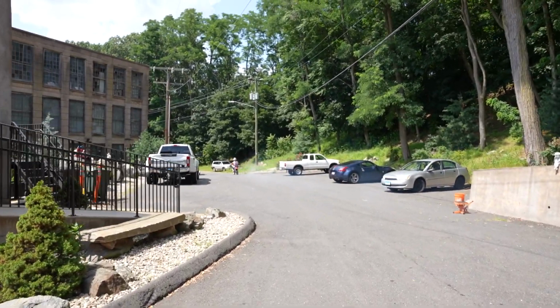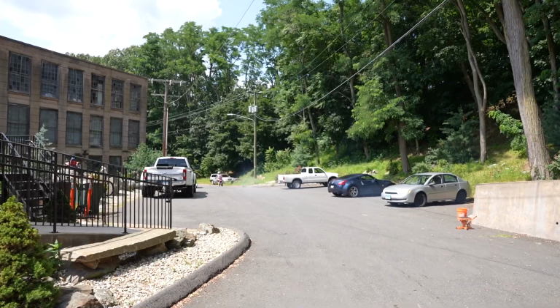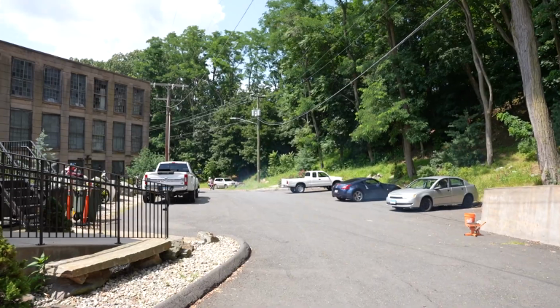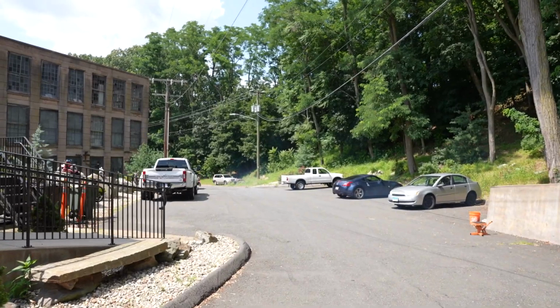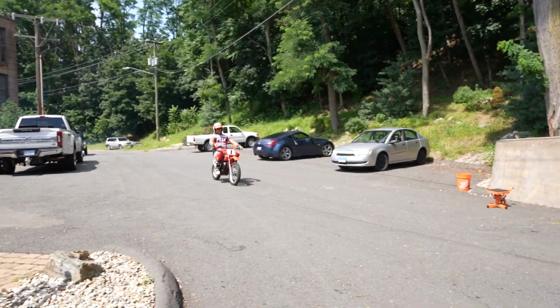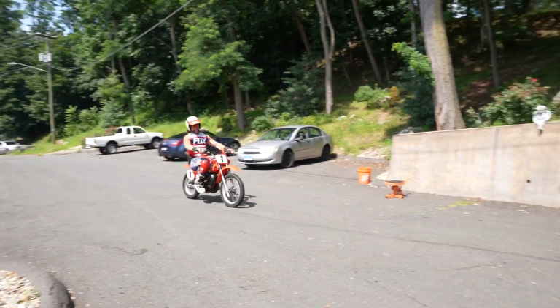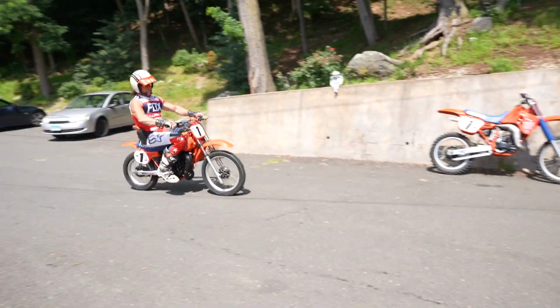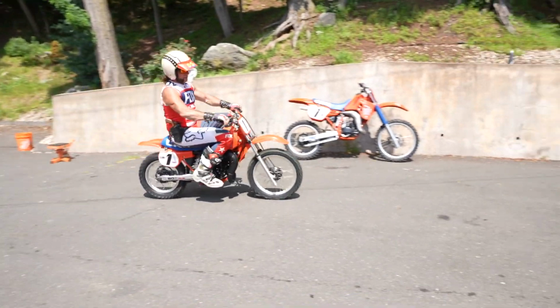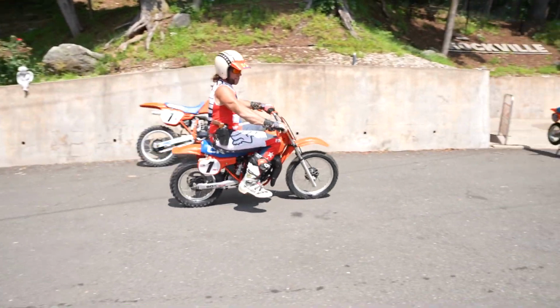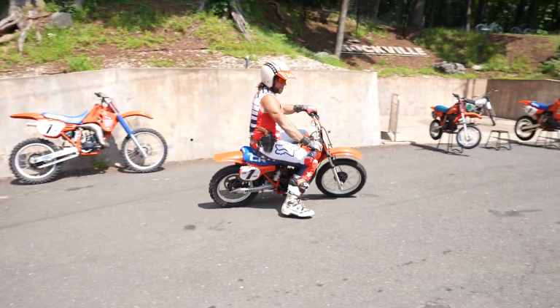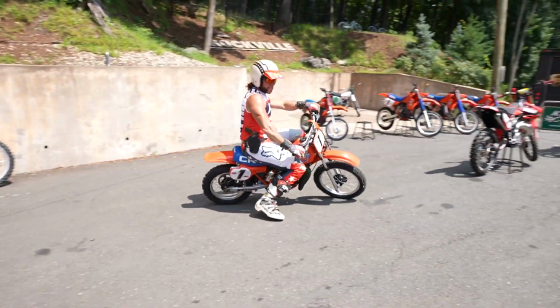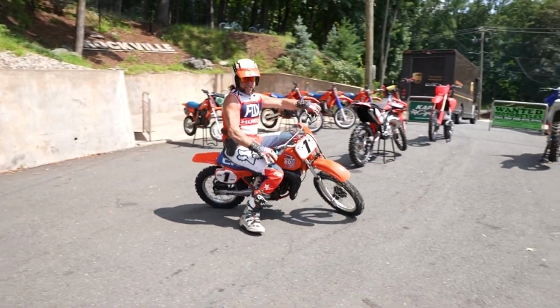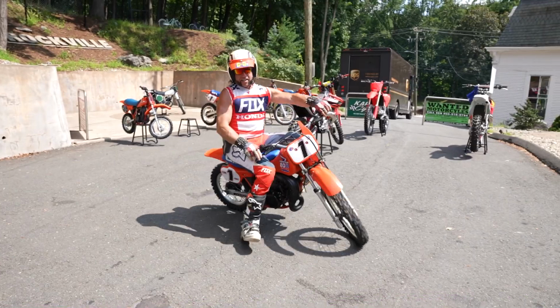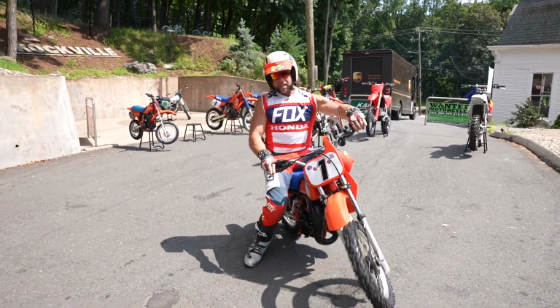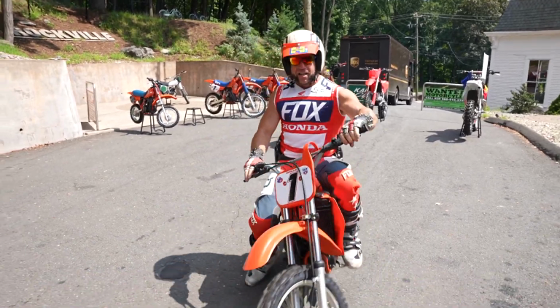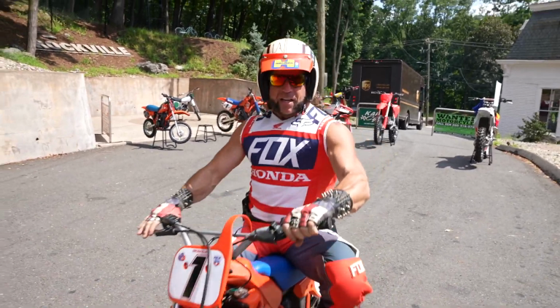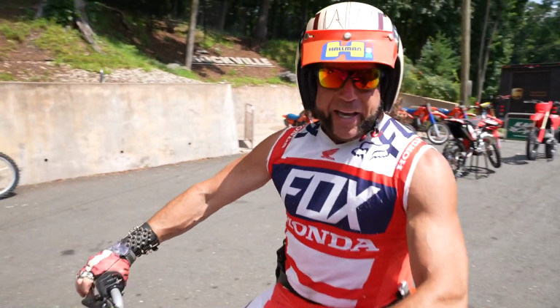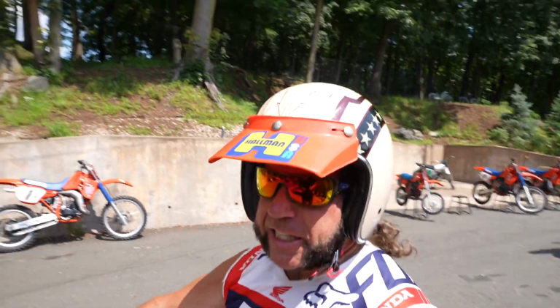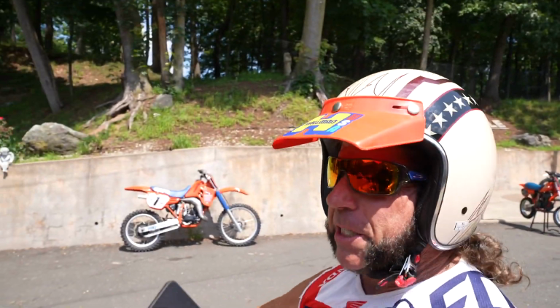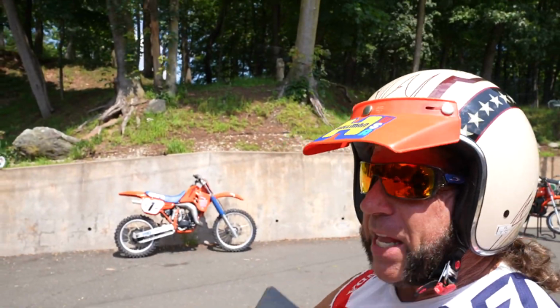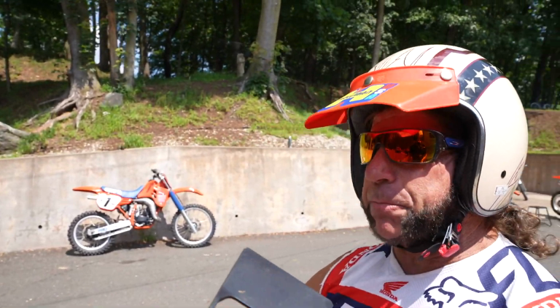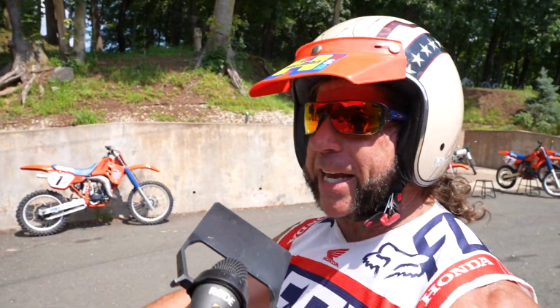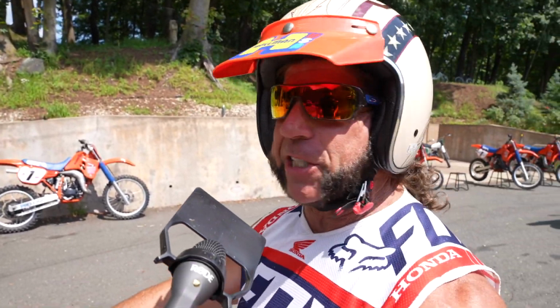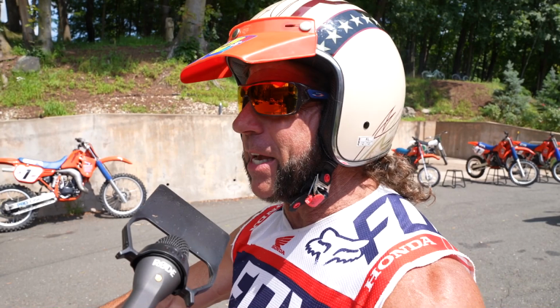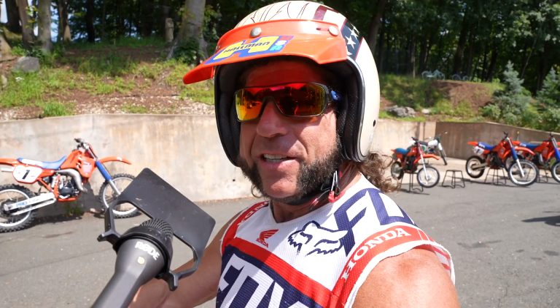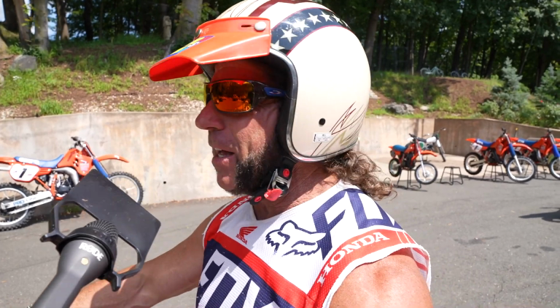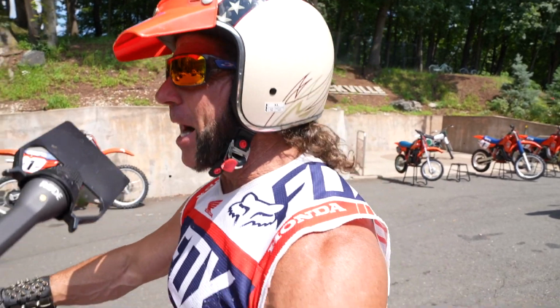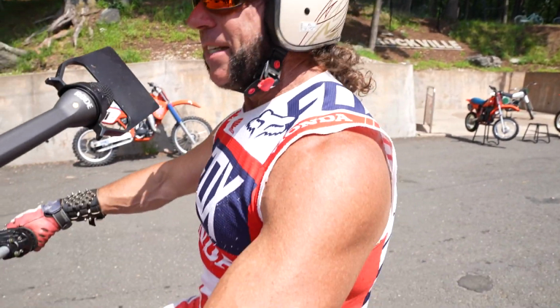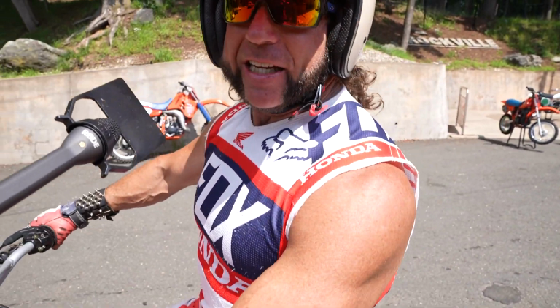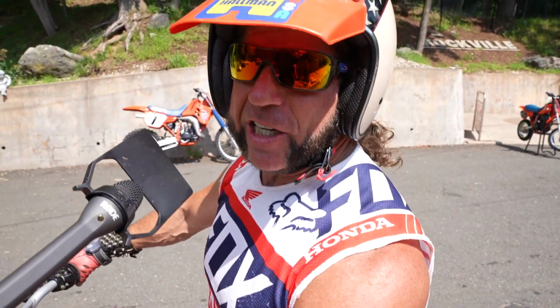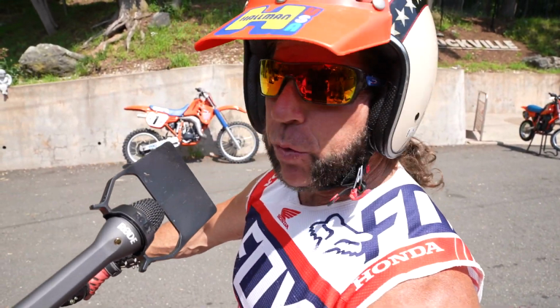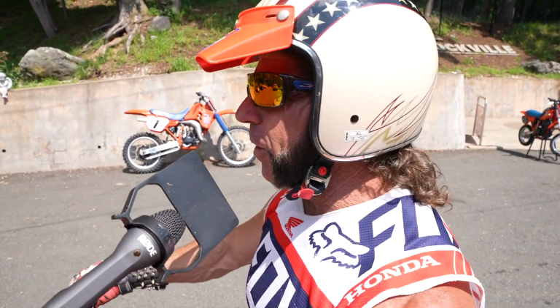That thing is just a screamer. Is this the ultimate adult's pit bike? It just might be. Smiles per mile — it's not just for the 12-year-olds.